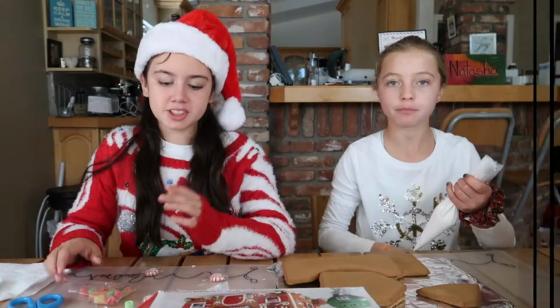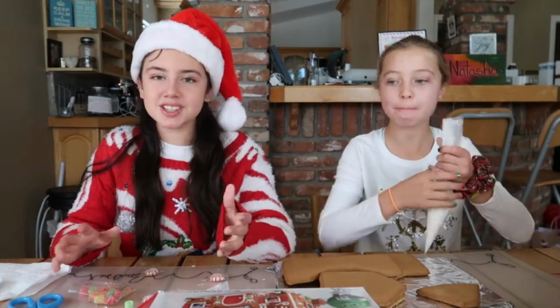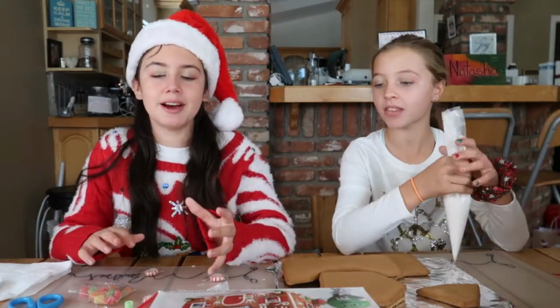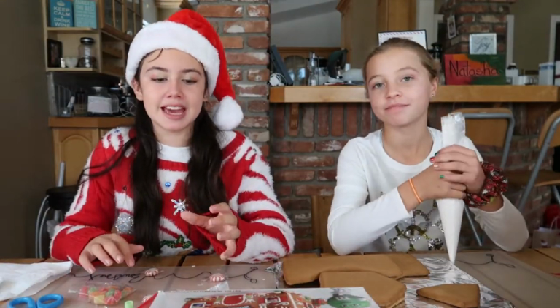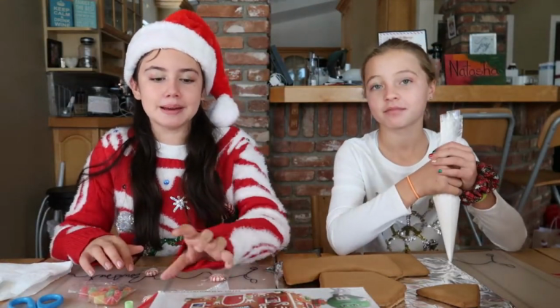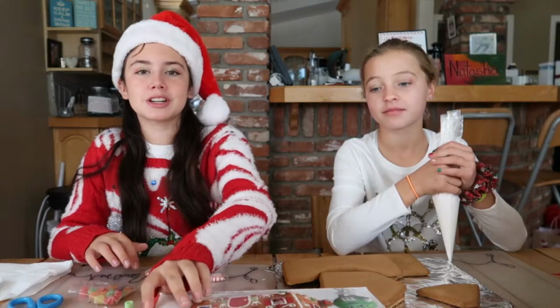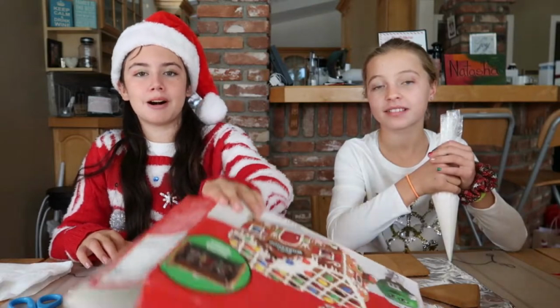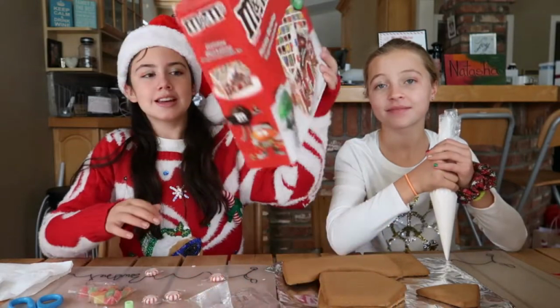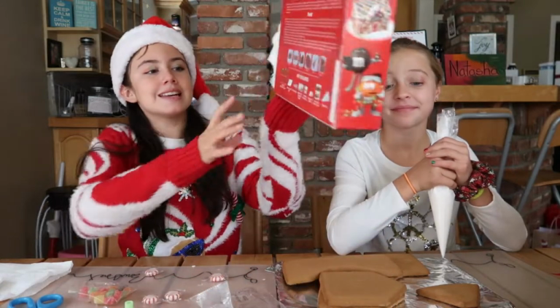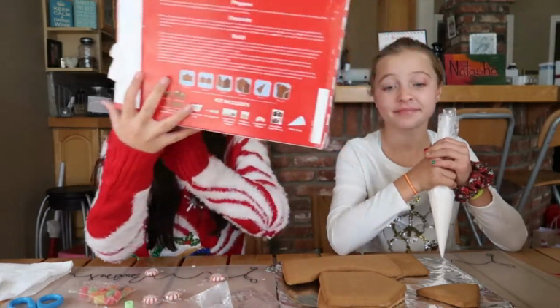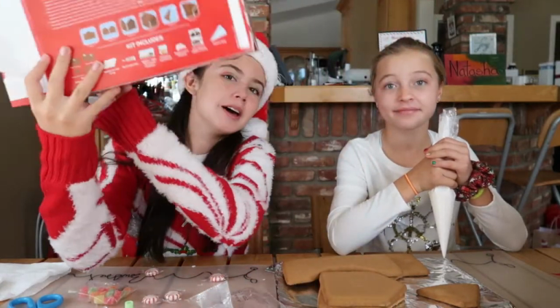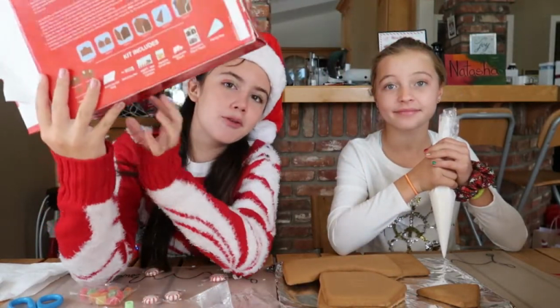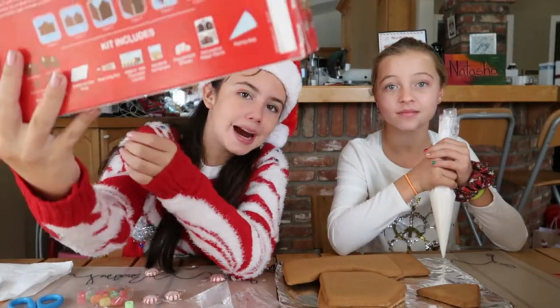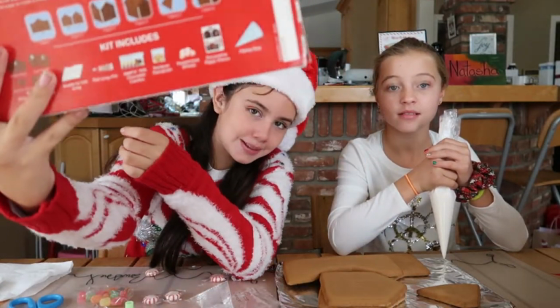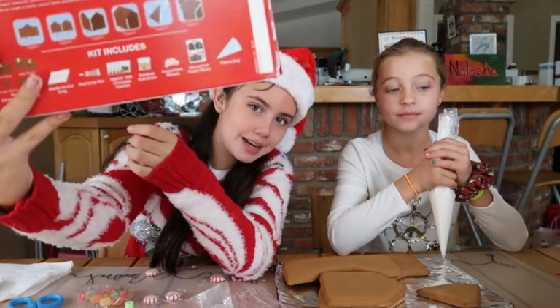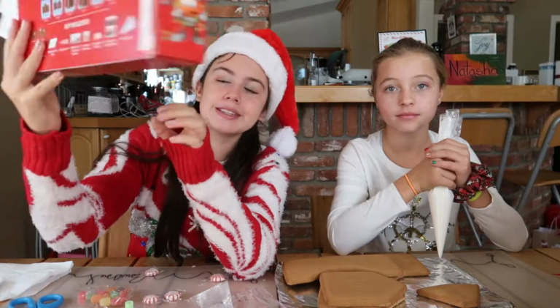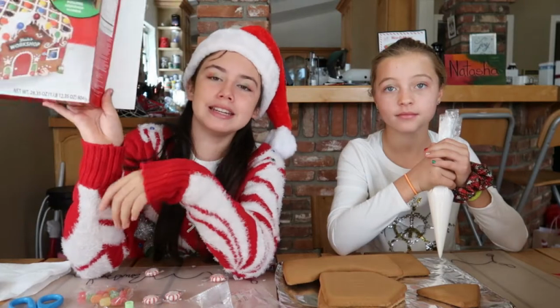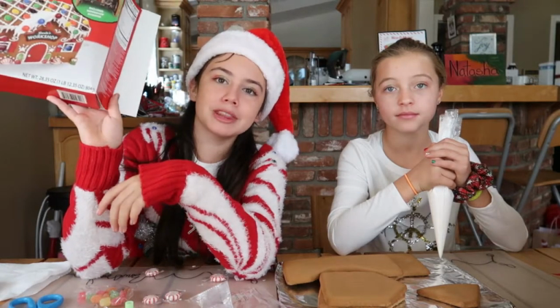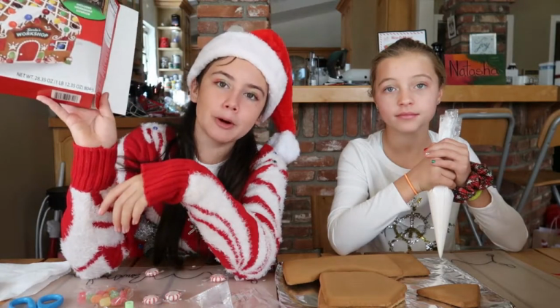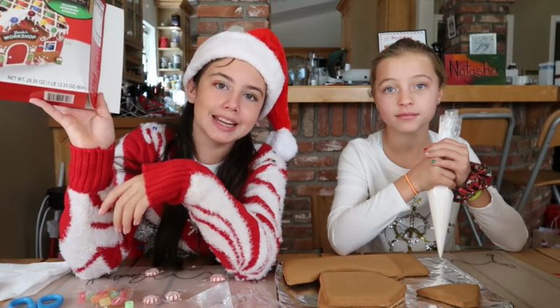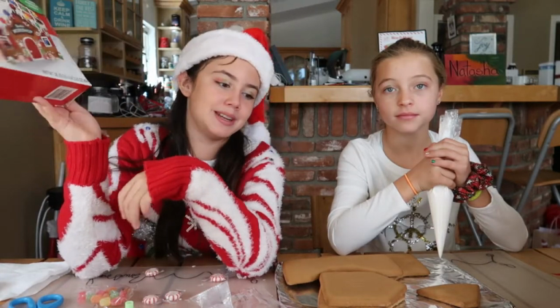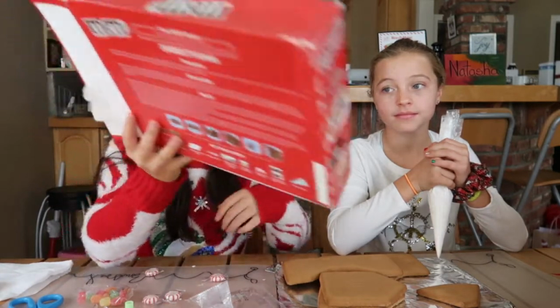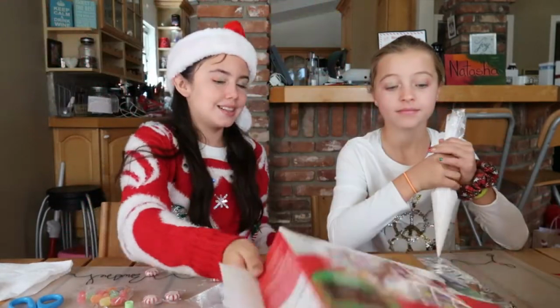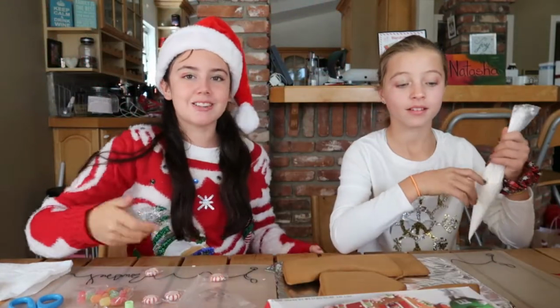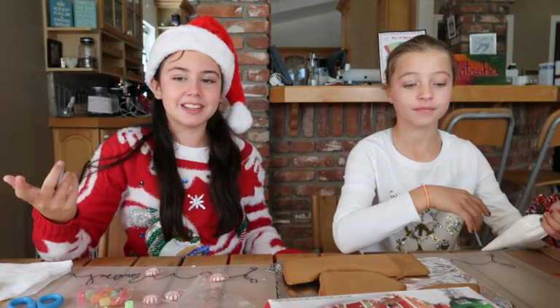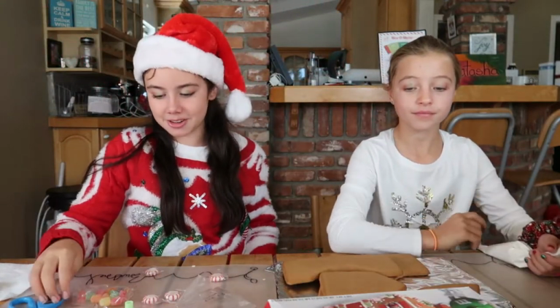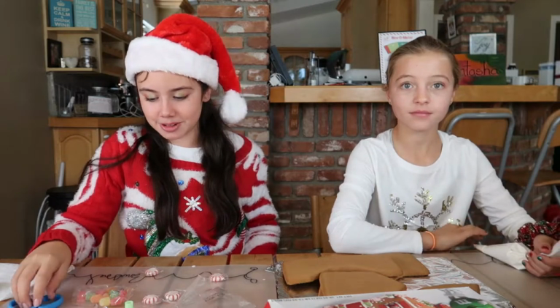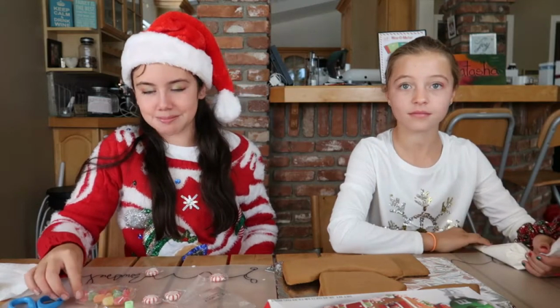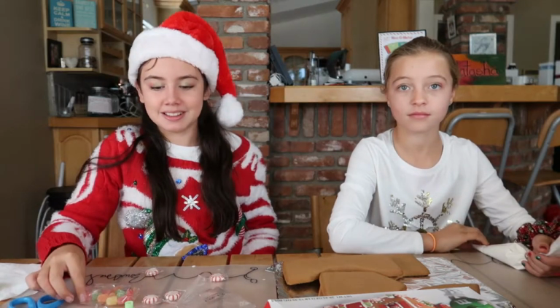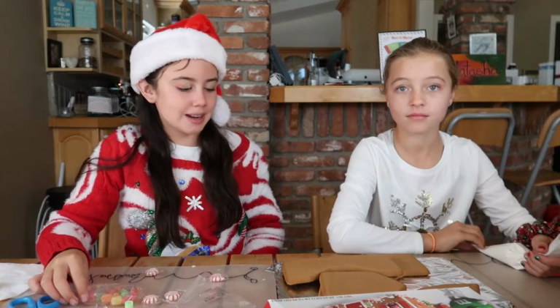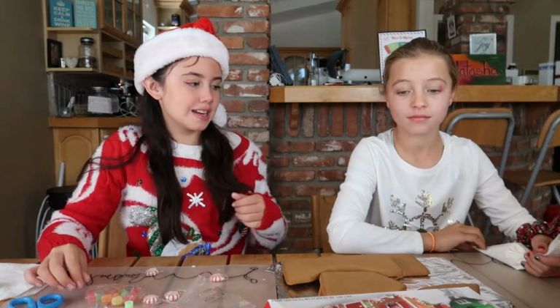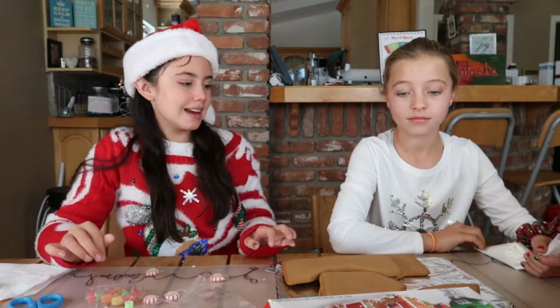So we just found out that the M&M's workshop box that says it came with four packages of M&M's didn't come with a single package of M&M's. It's all right, we can go to the grocery store and buy some, but it's kind of strange. Anyway...